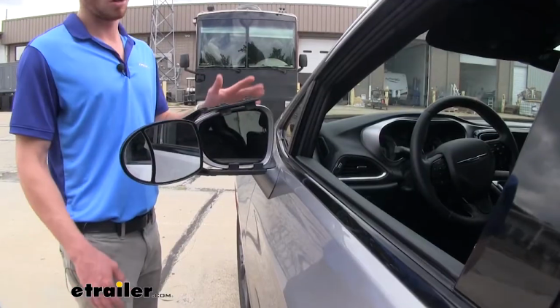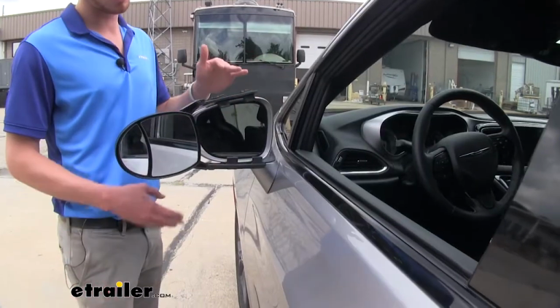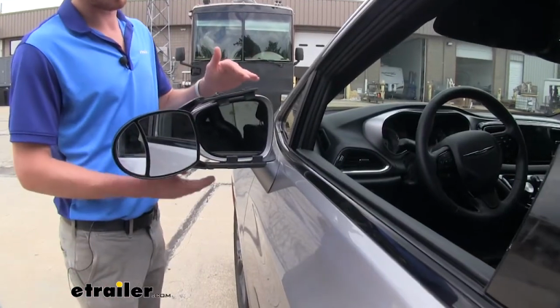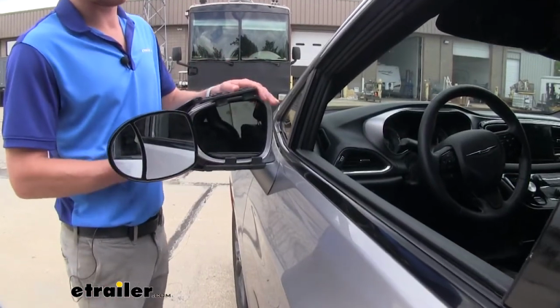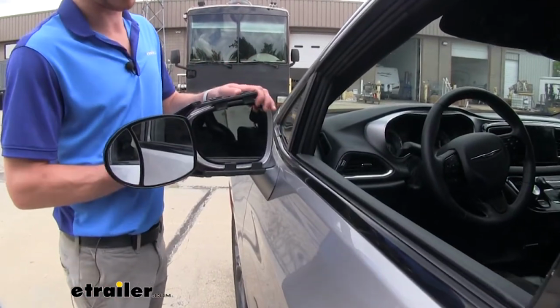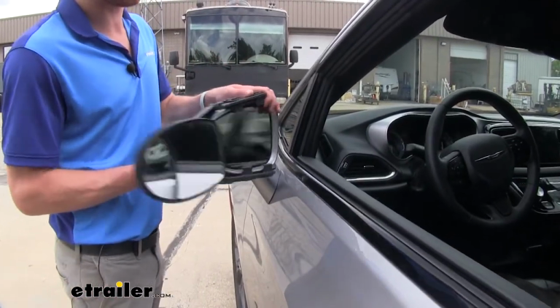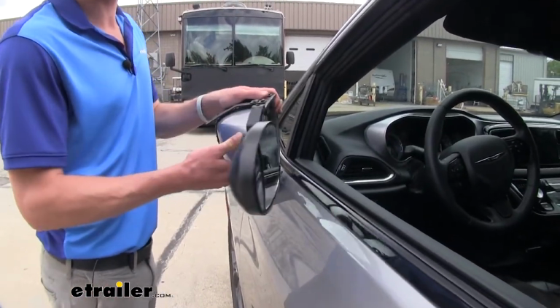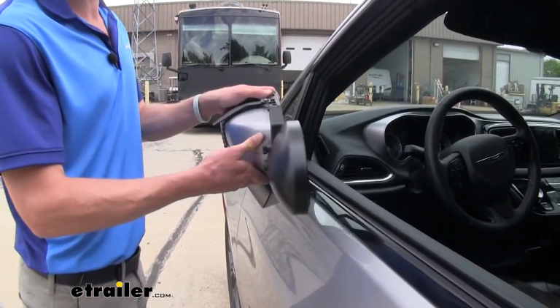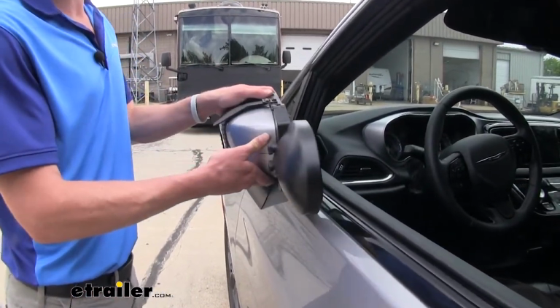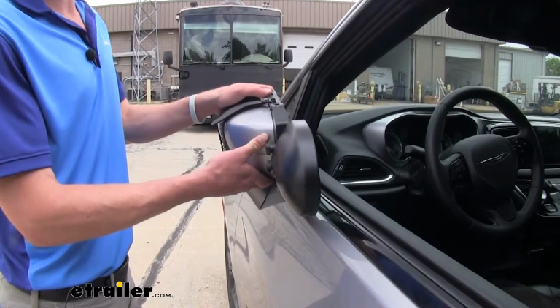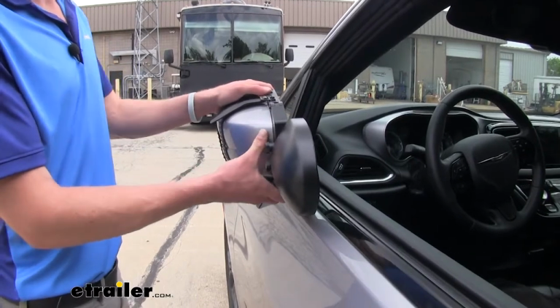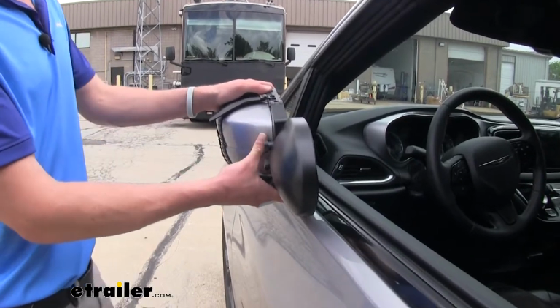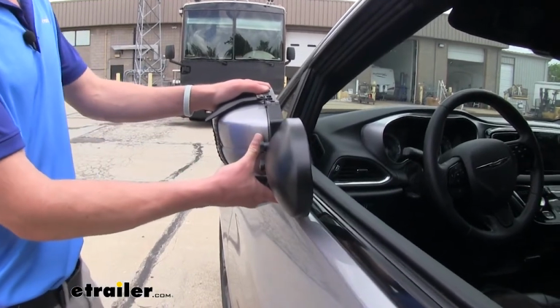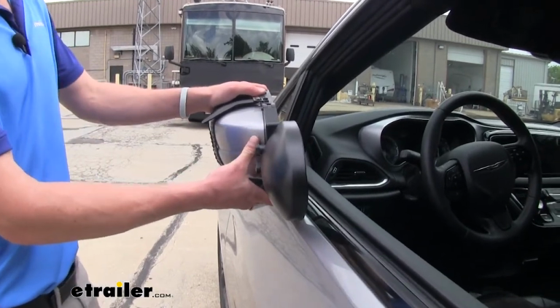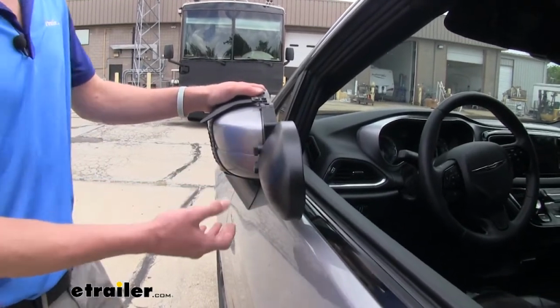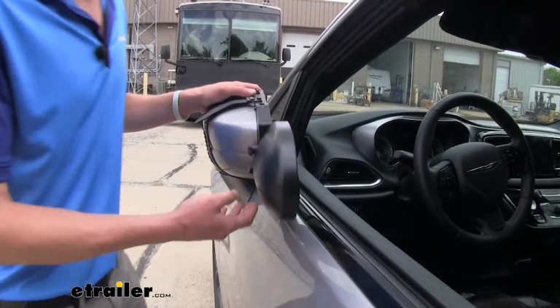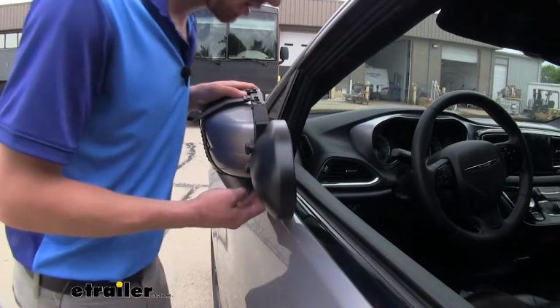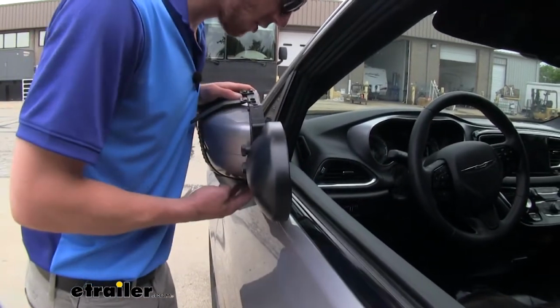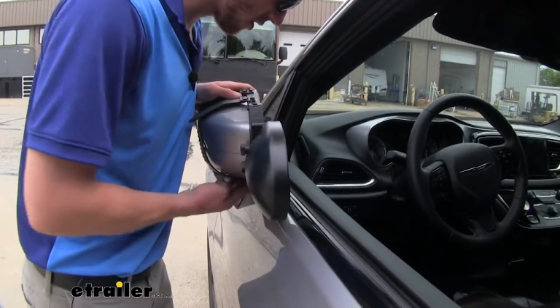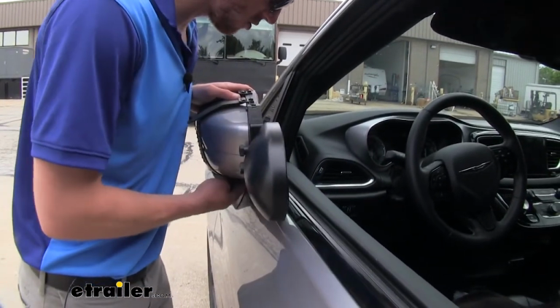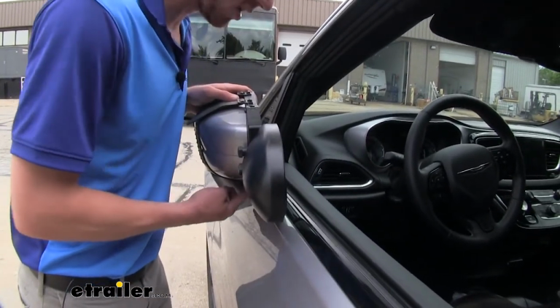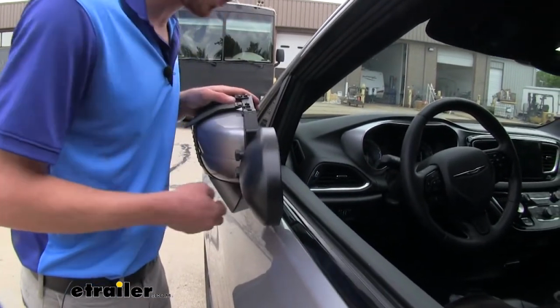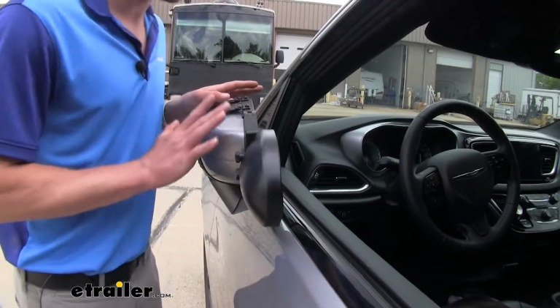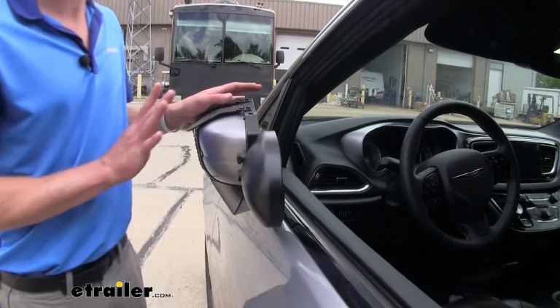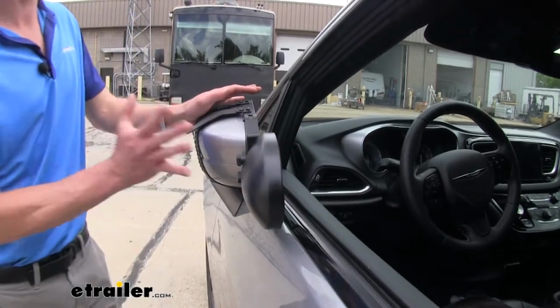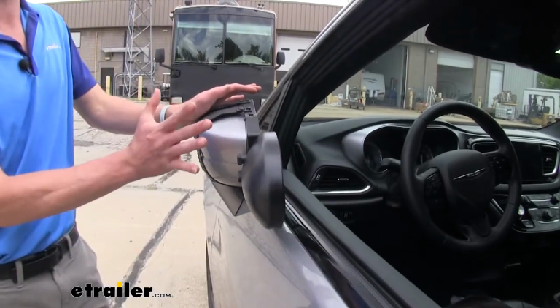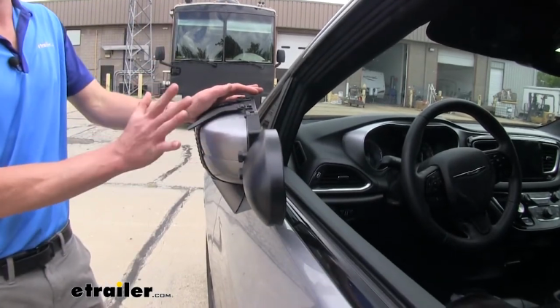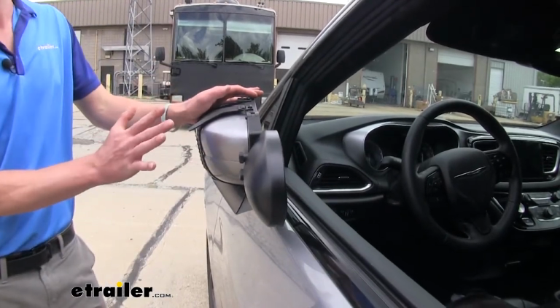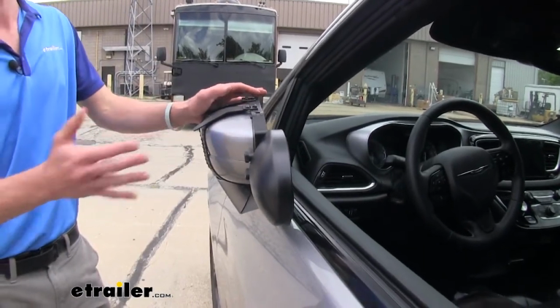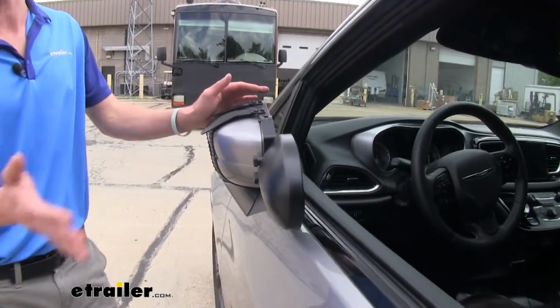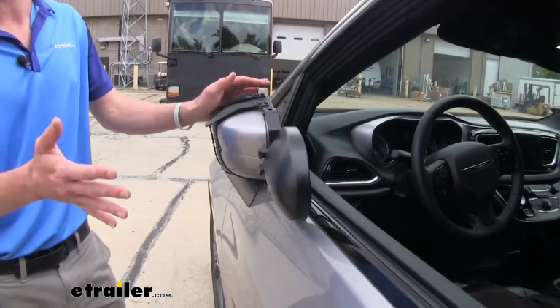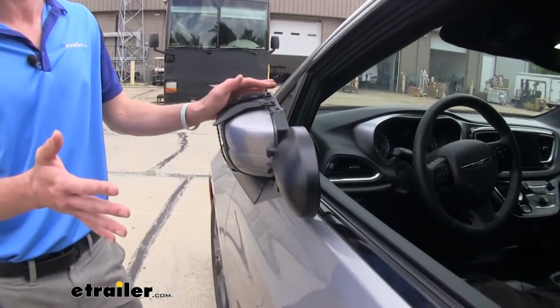With these installed, you will still be able to use your car's tilt feature on your mirrors. You will have a little bit of clearance issues right here, but enough tilt to where you will cut down on your vehicle width.